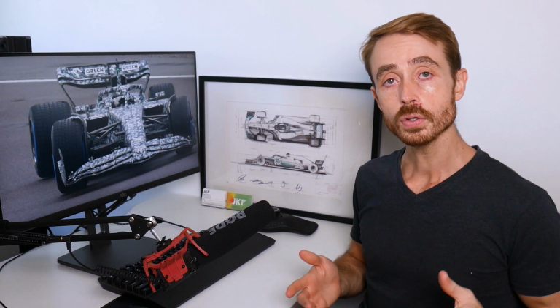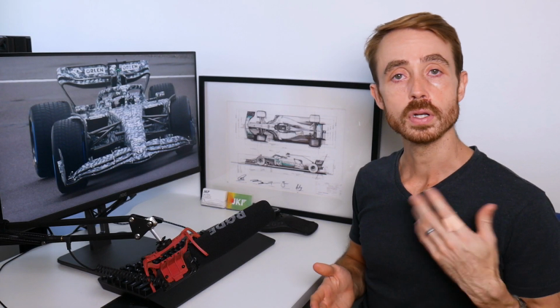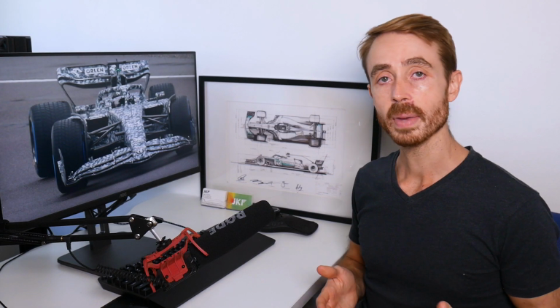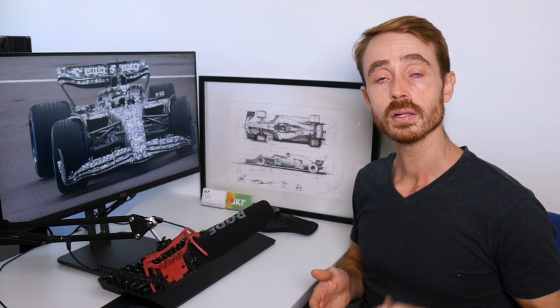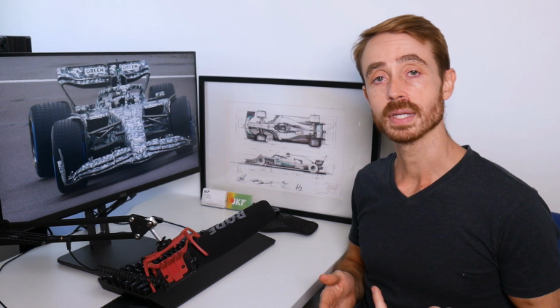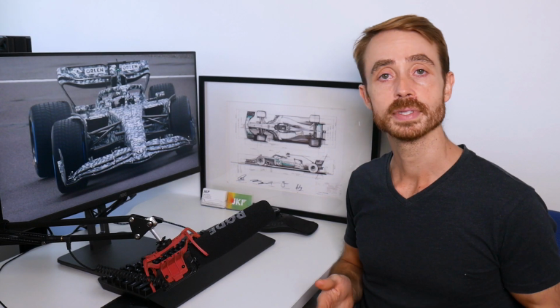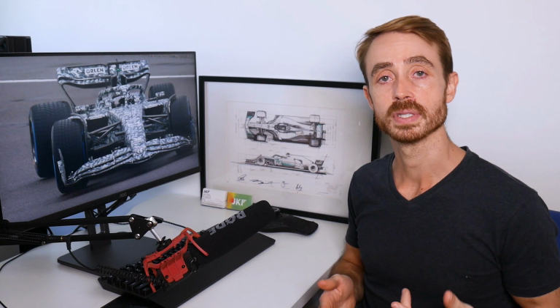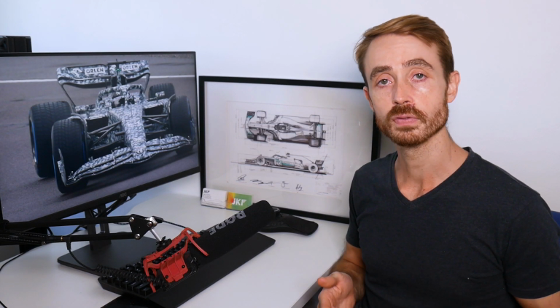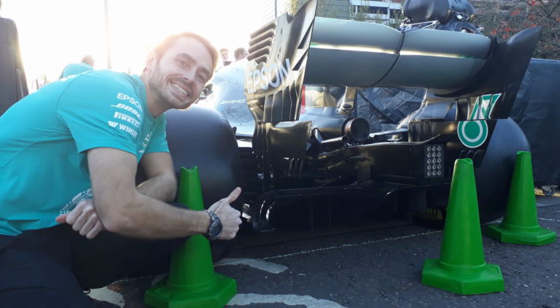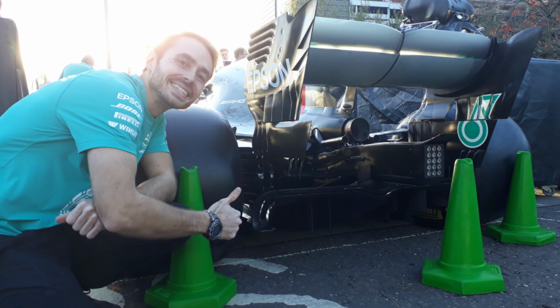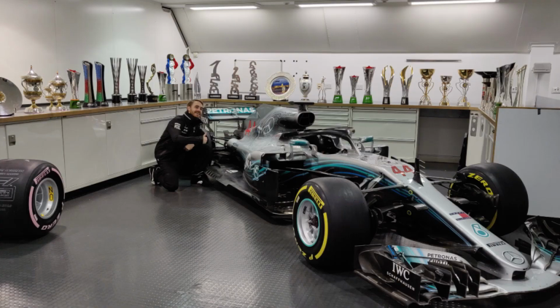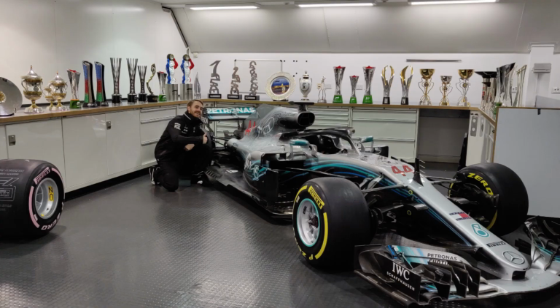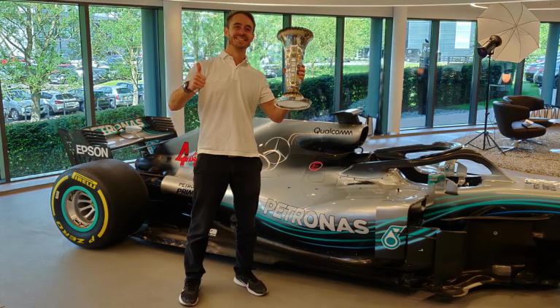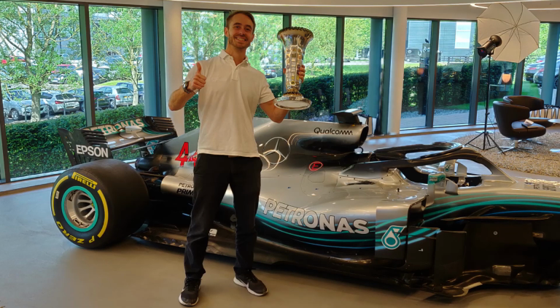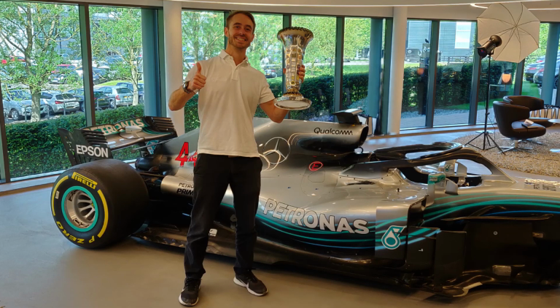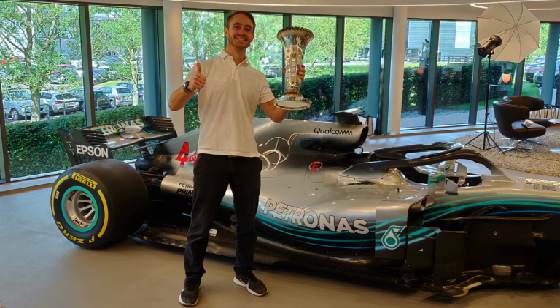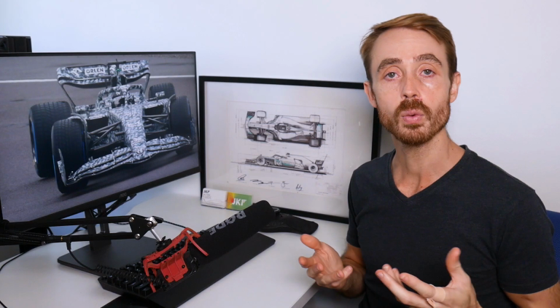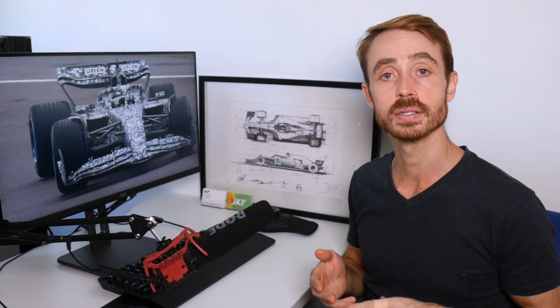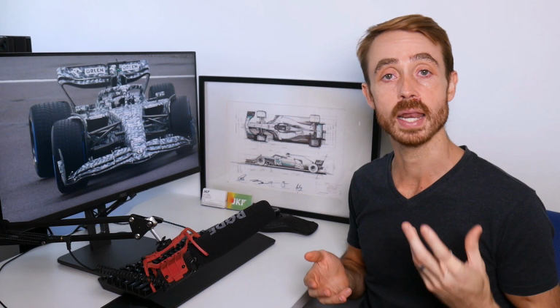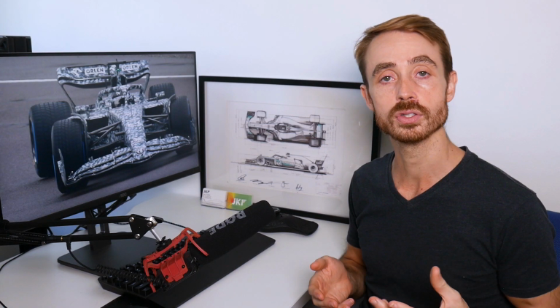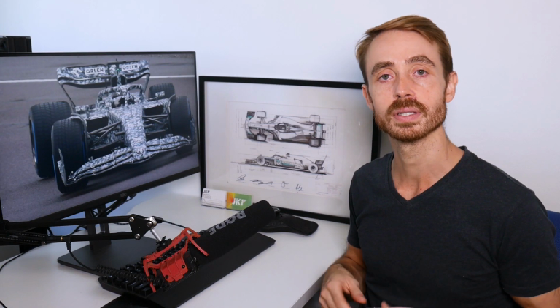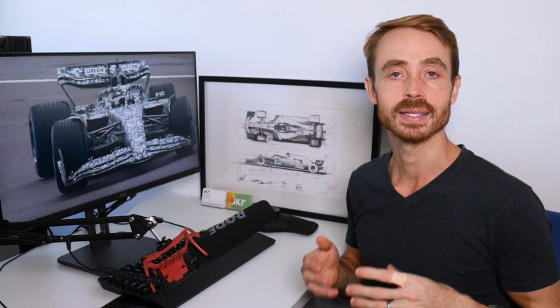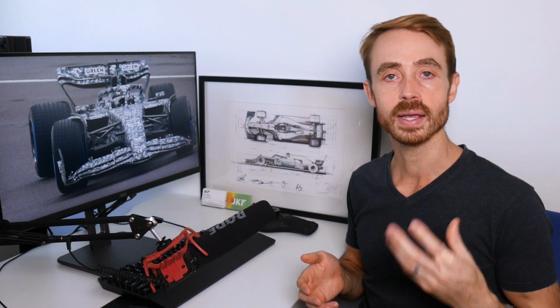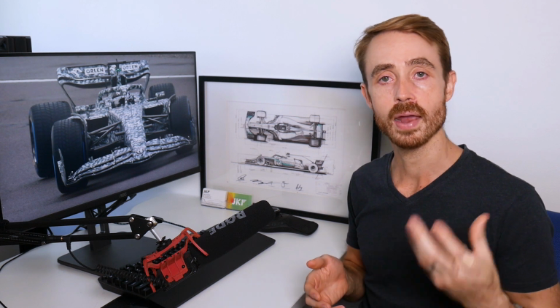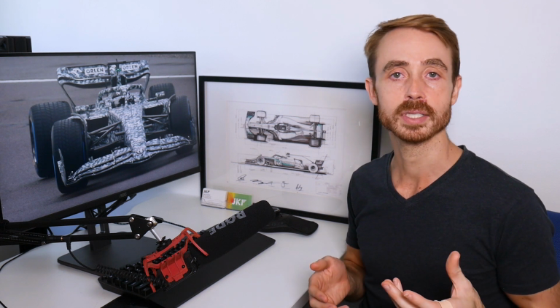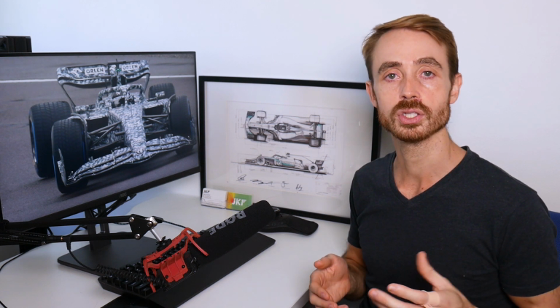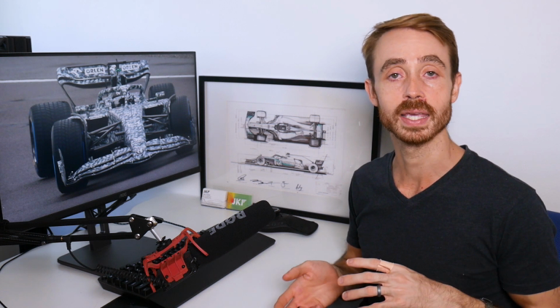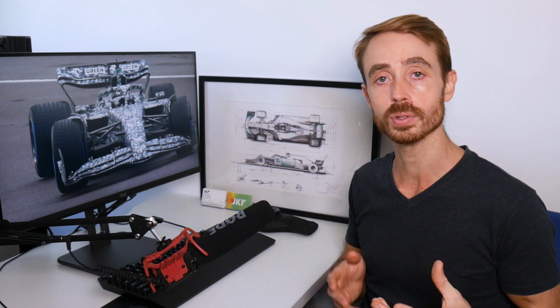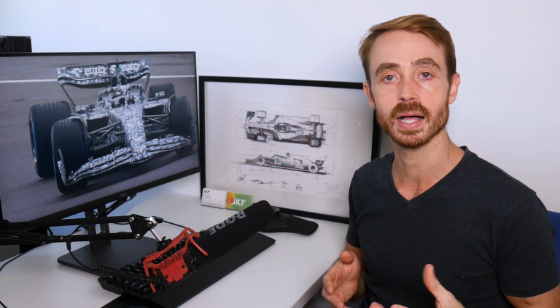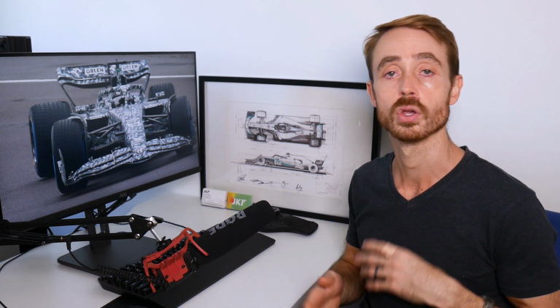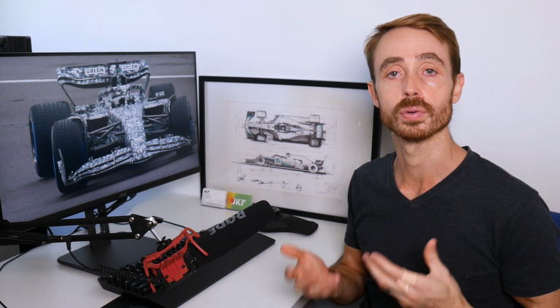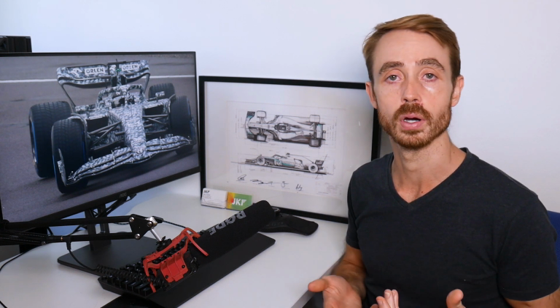For those of you that are new to my channel, I was an aerodynamicist for Mercedes for the 2018, 2019 and 2020 Formula 1 seasons. I now work as an aerodynamics consultant designing race car aerodynamics packages for kits in all different classes all around the world.